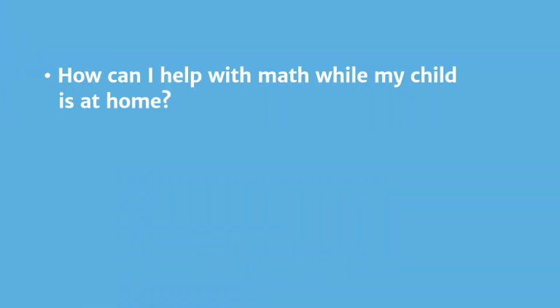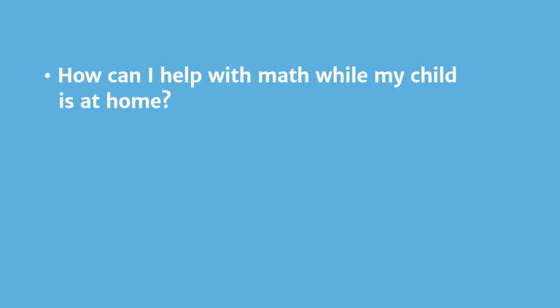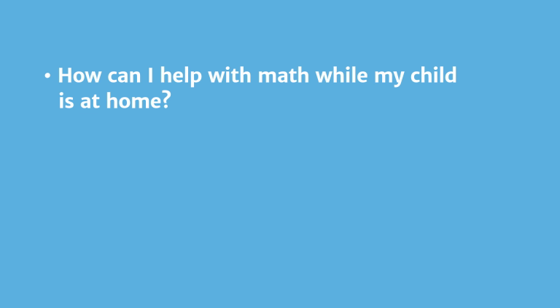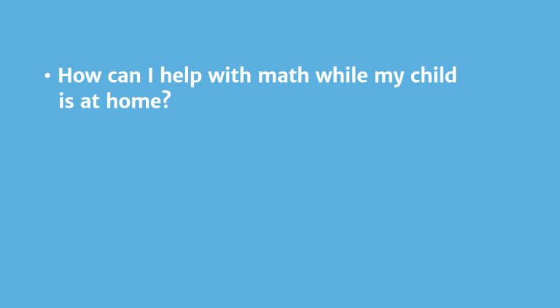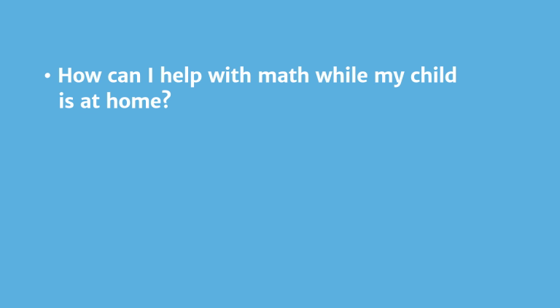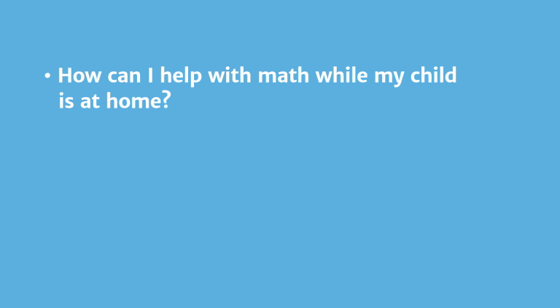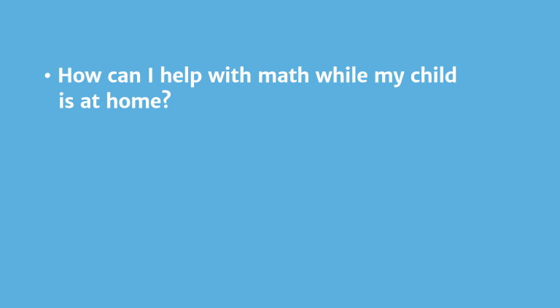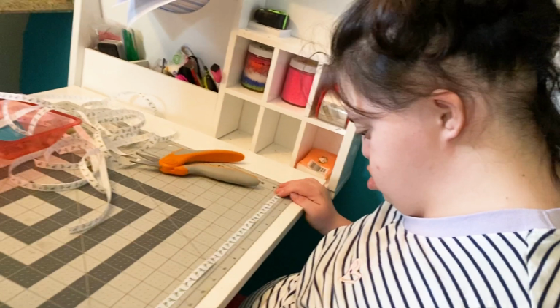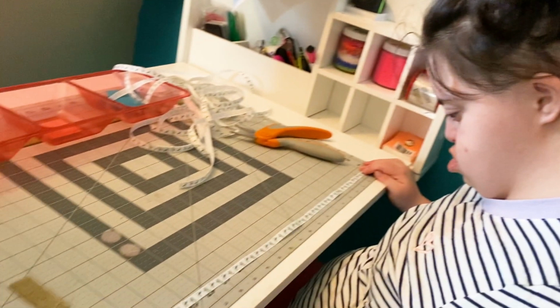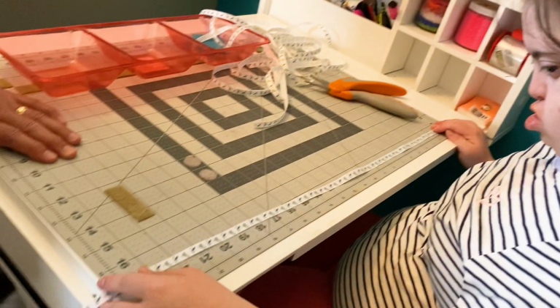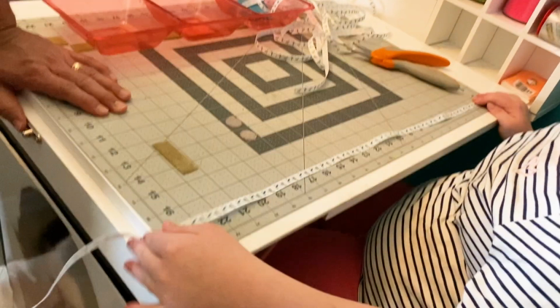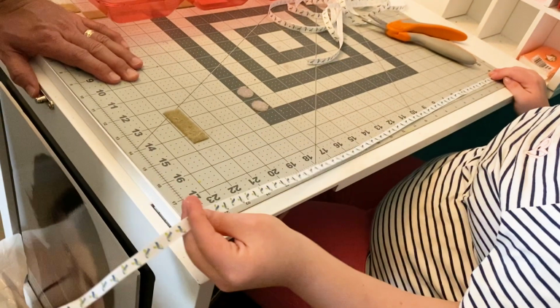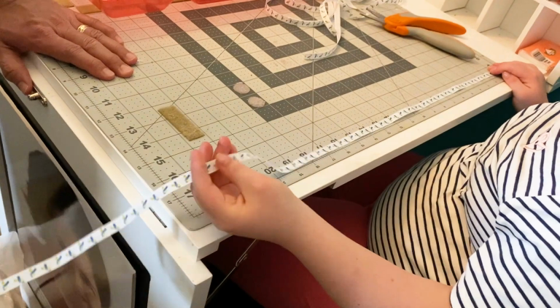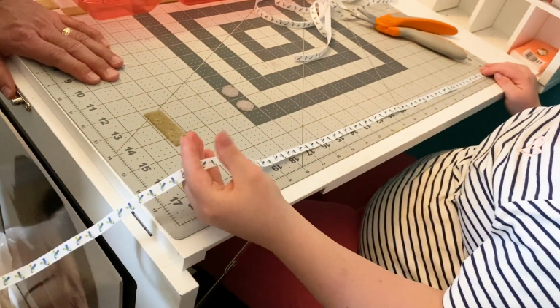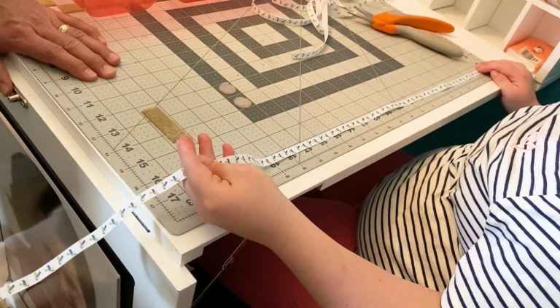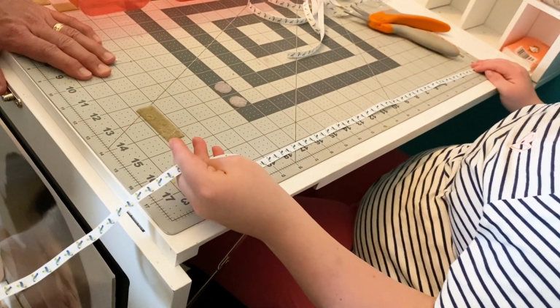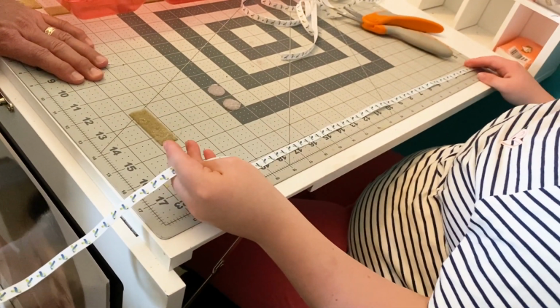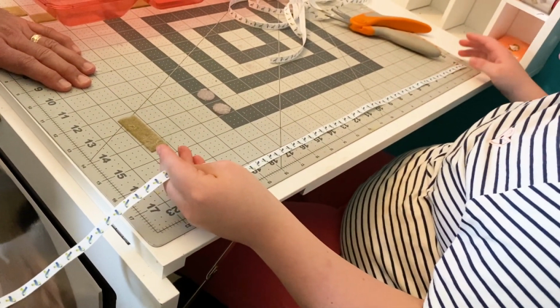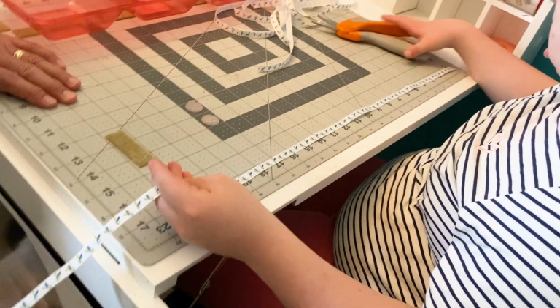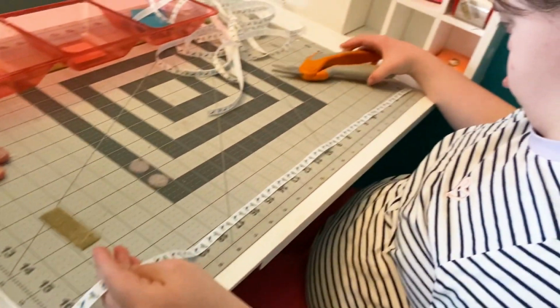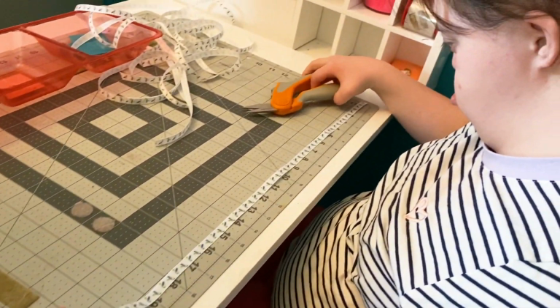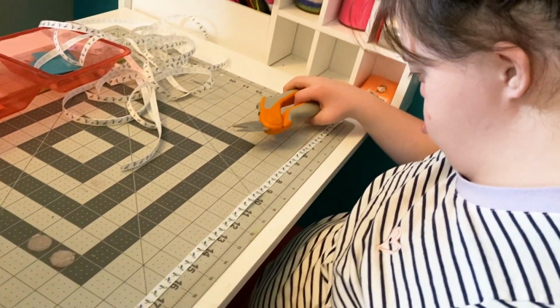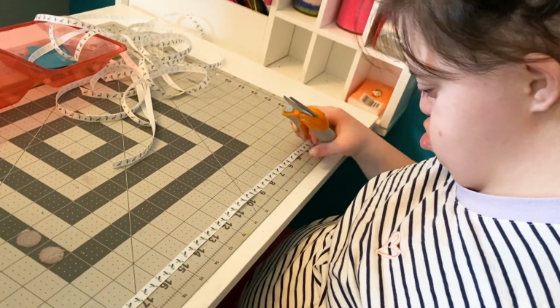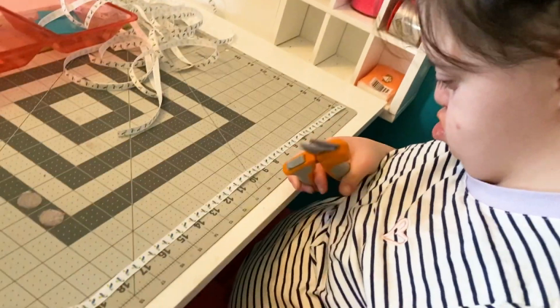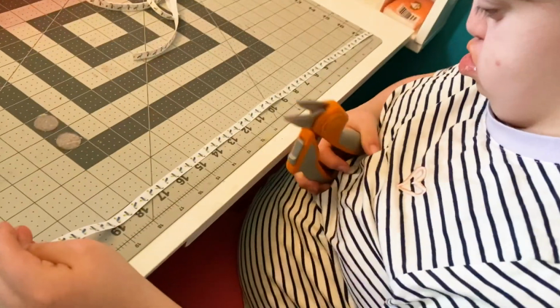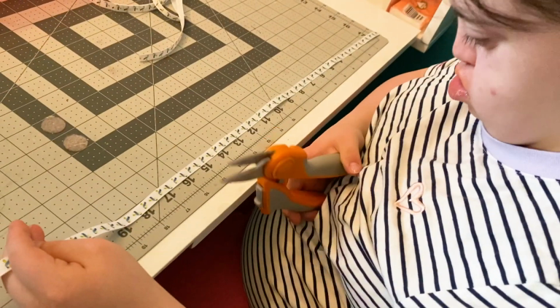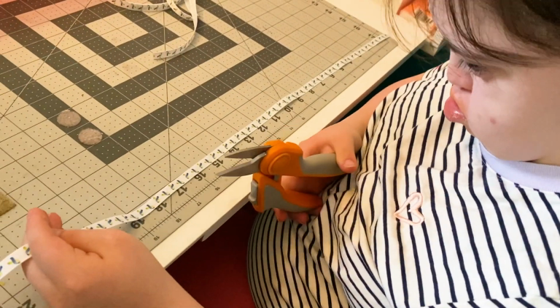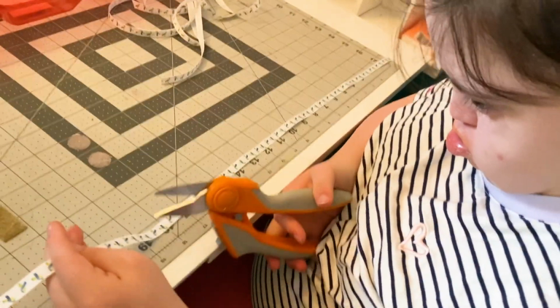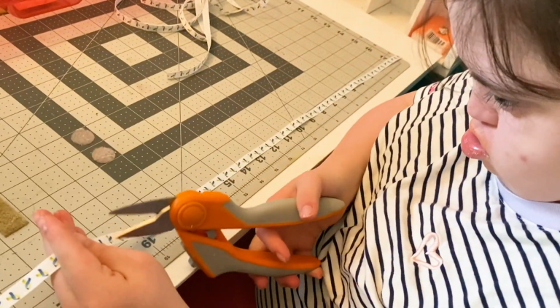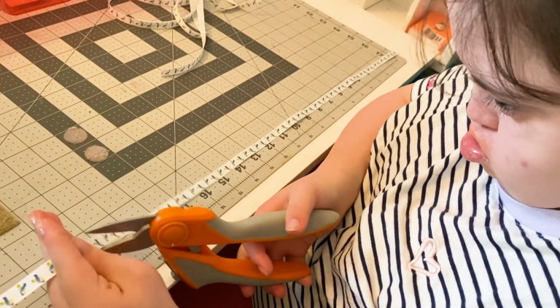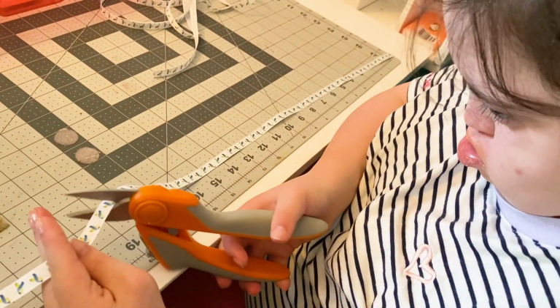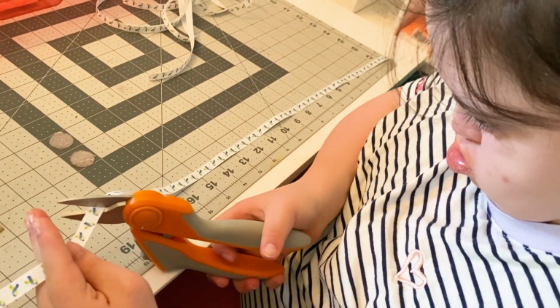How can I help with math while my child is at home? By involving your child in your own opportunities to use math at home, you could help them grow in their ability to apply their math skills to everyday activities — something that is often difficult to do at school.